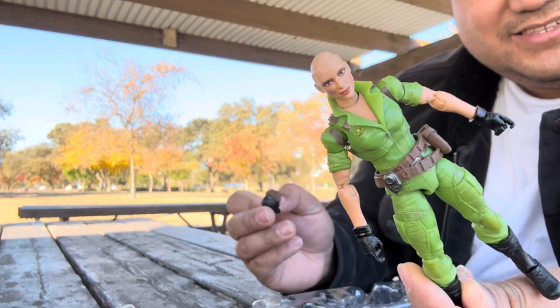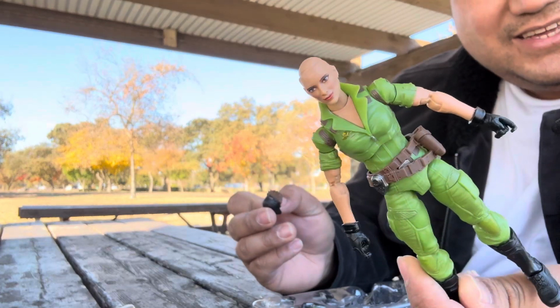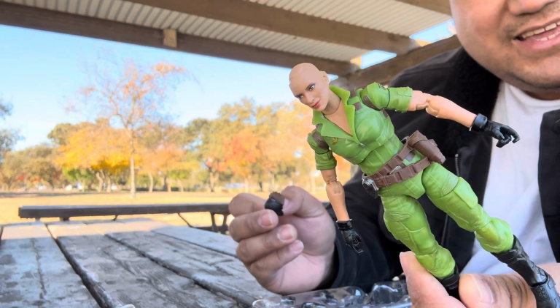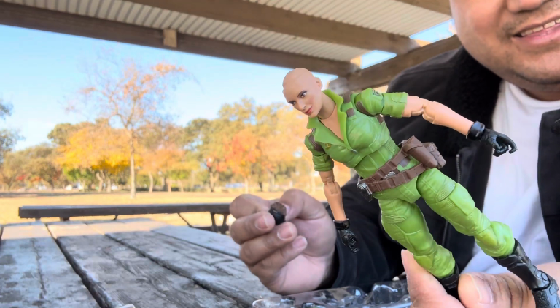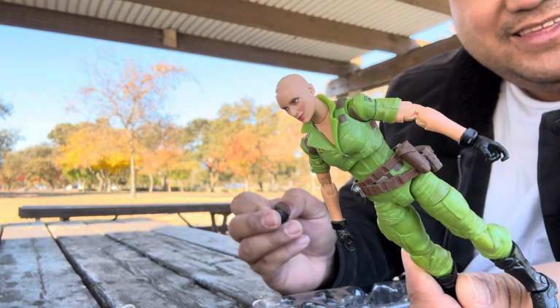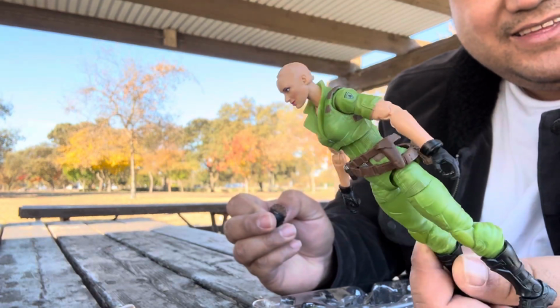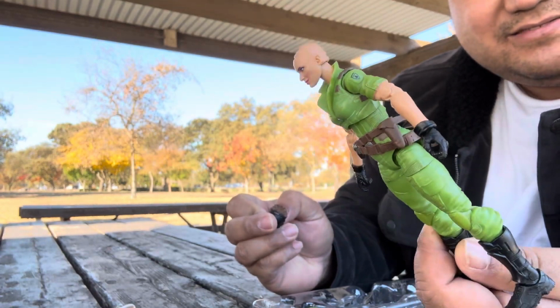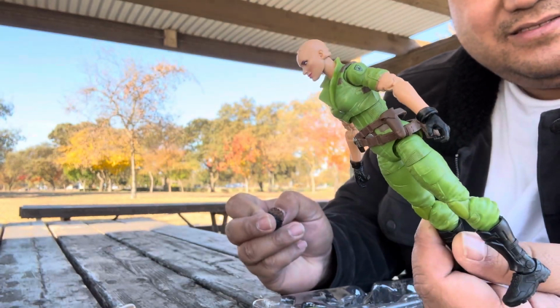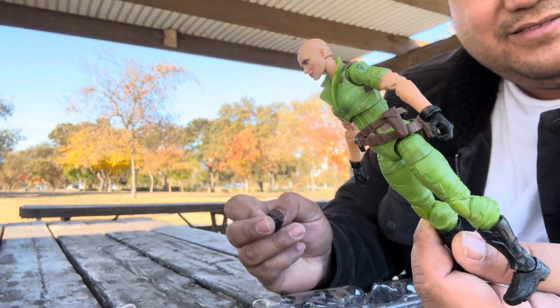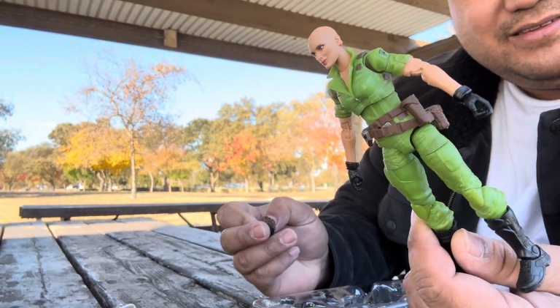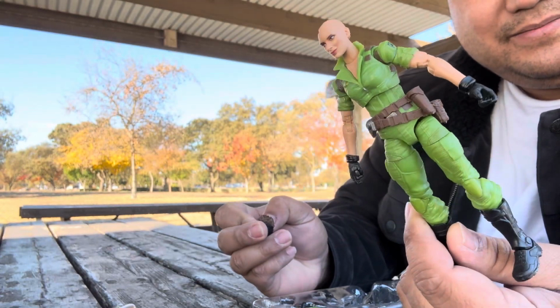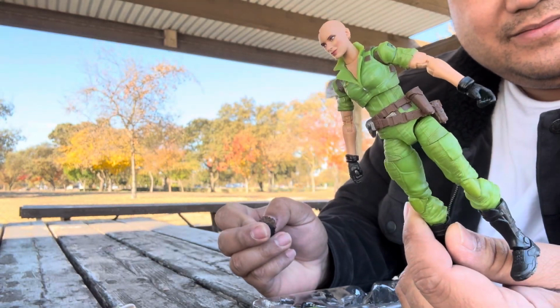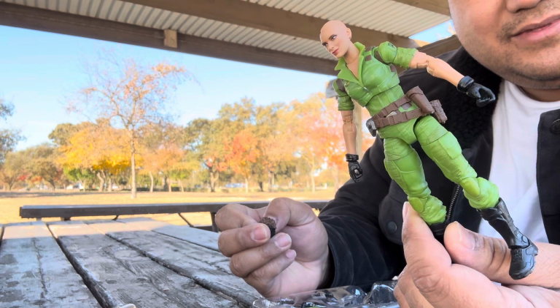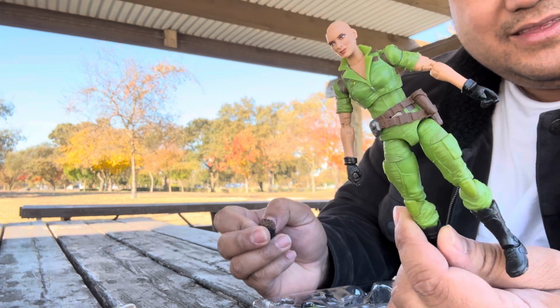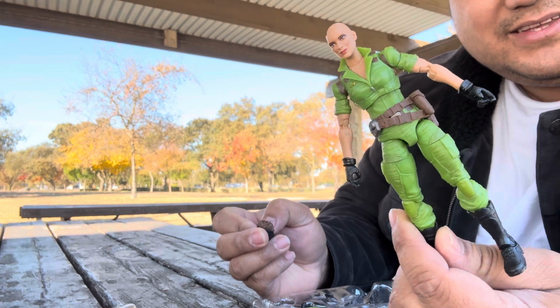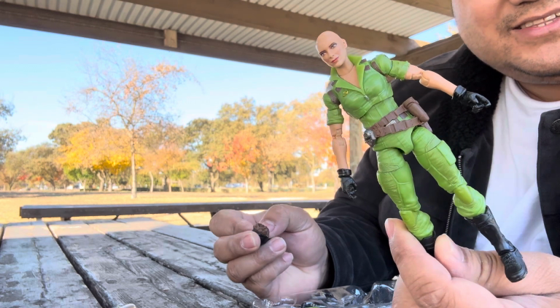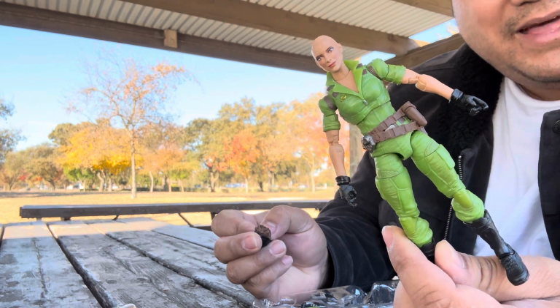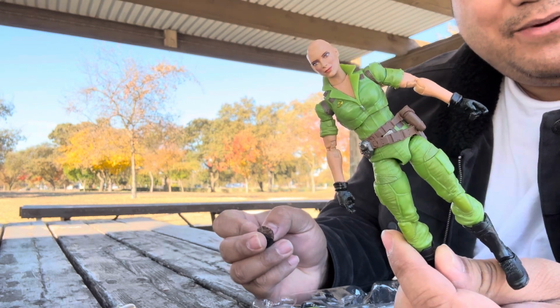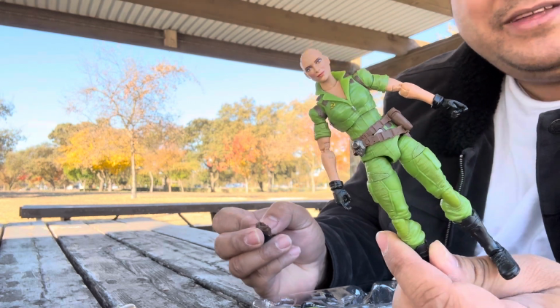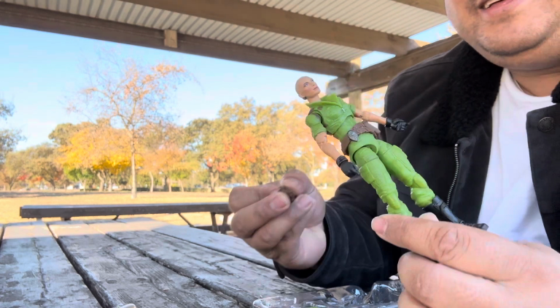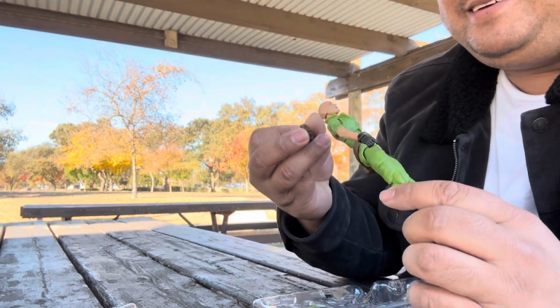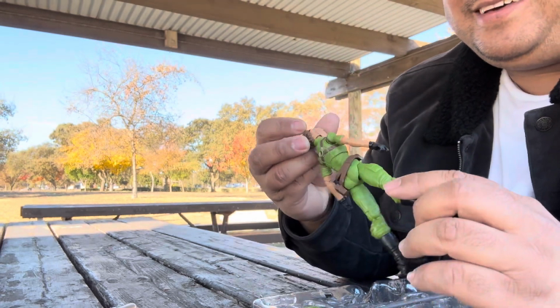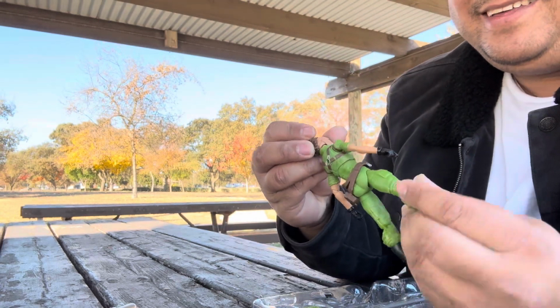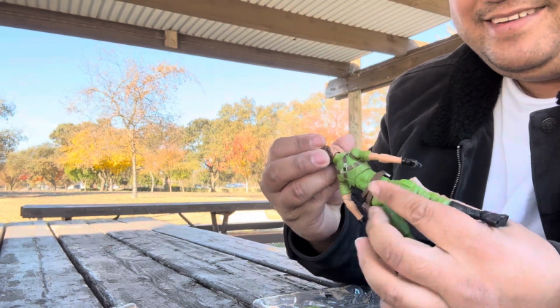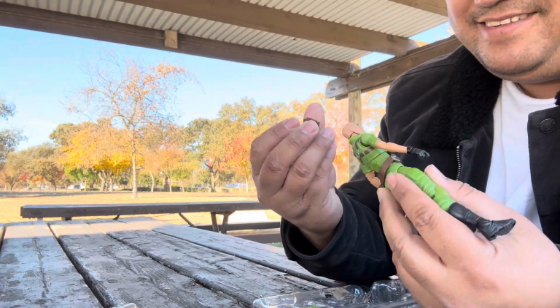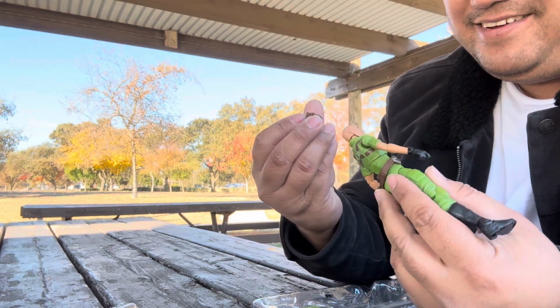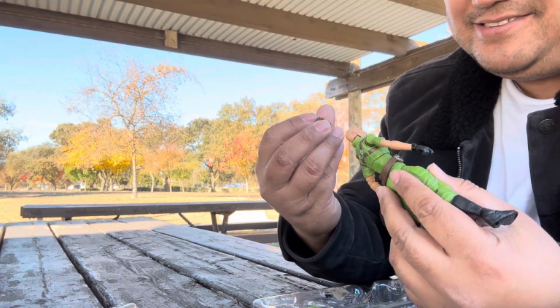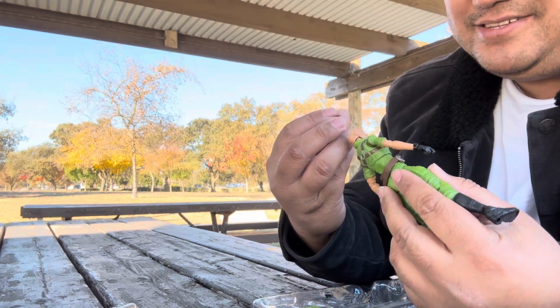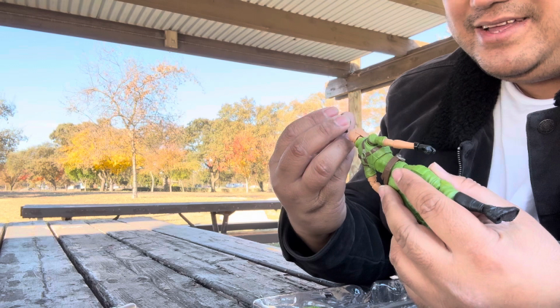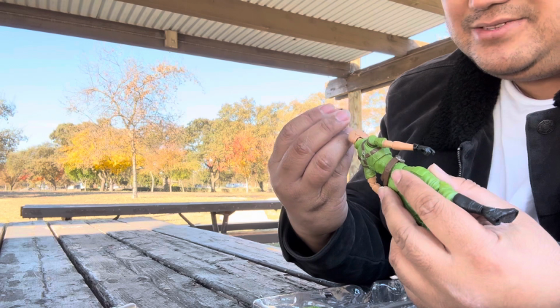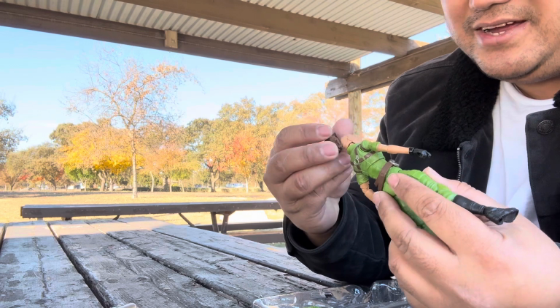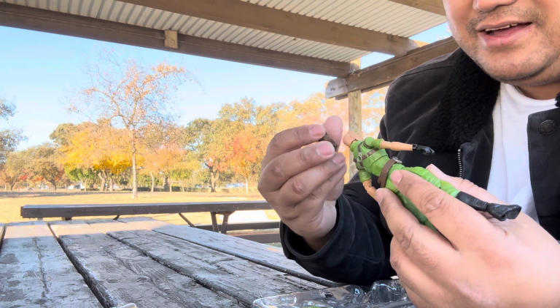Her hair came off — she's GI Joe-ing! She doesn't look bad bald, actually.